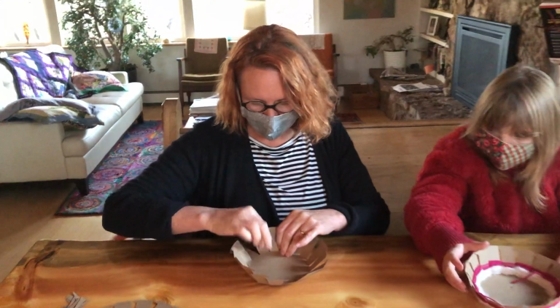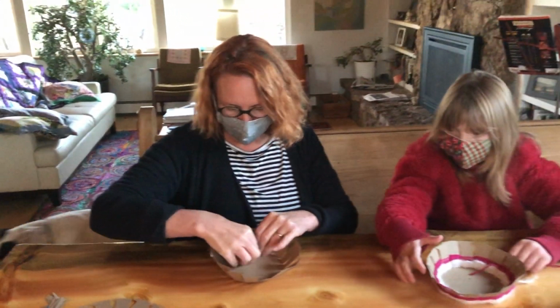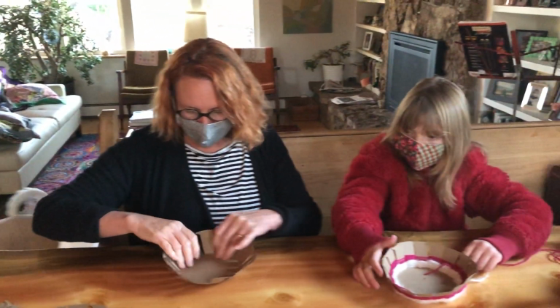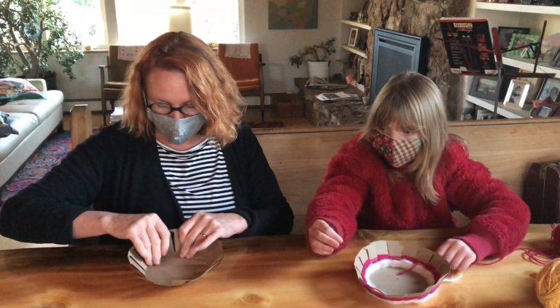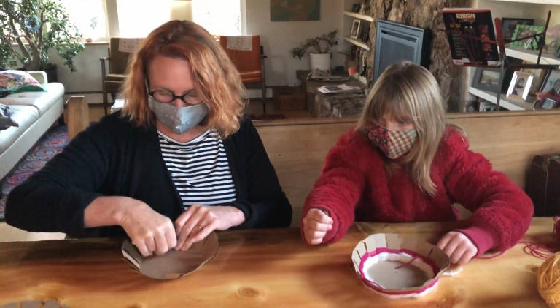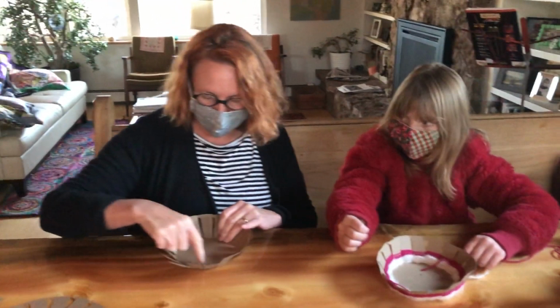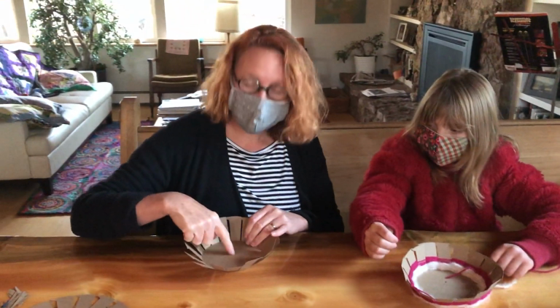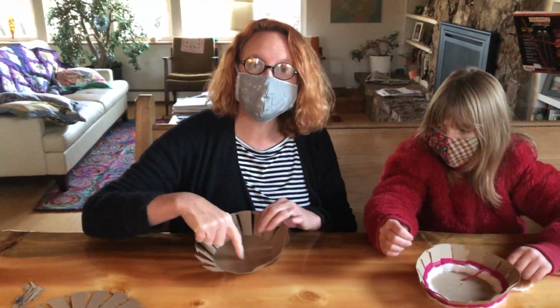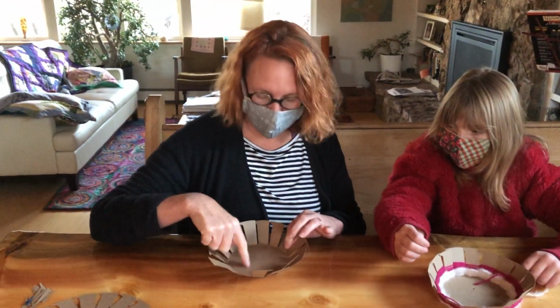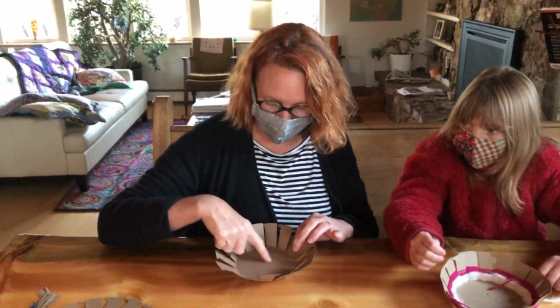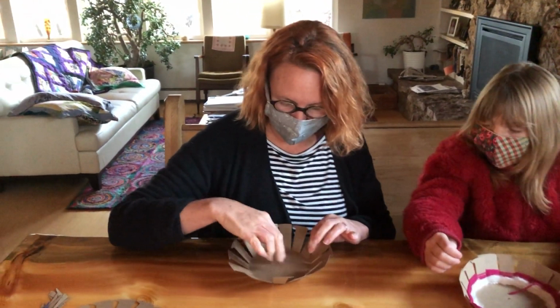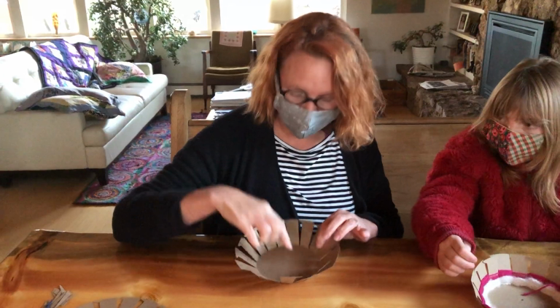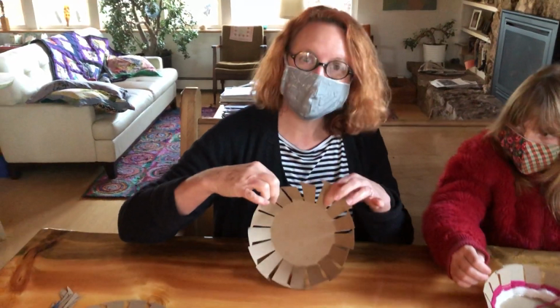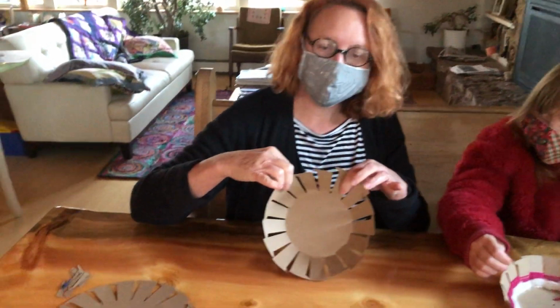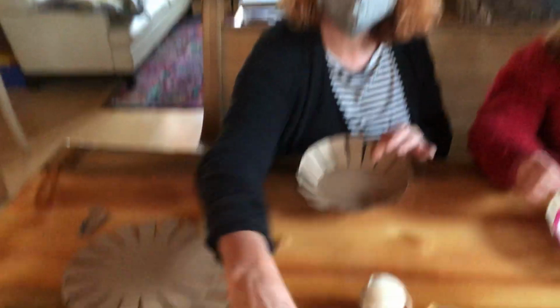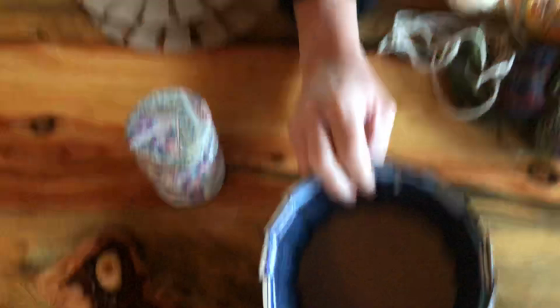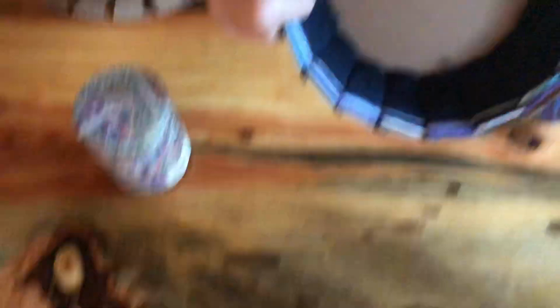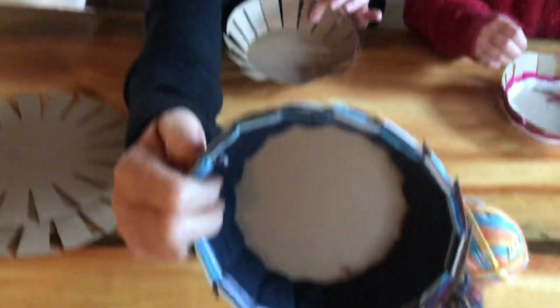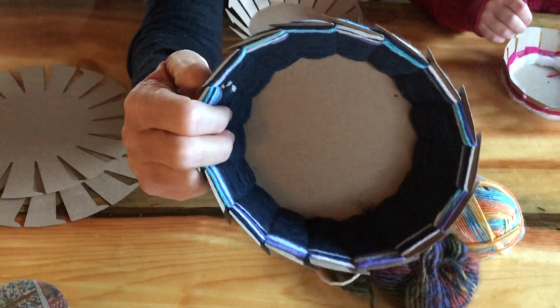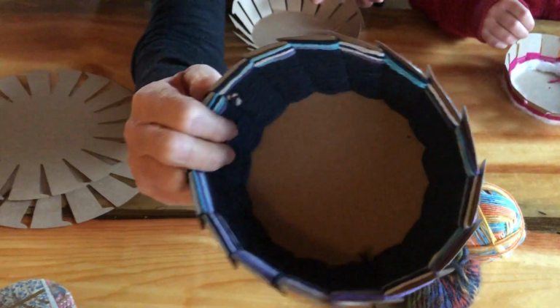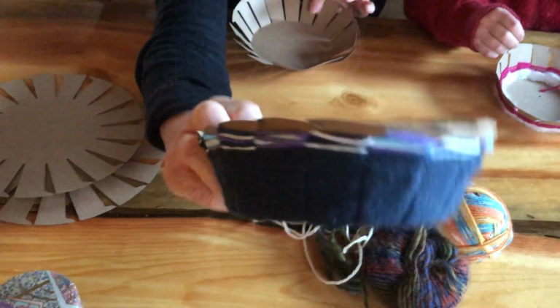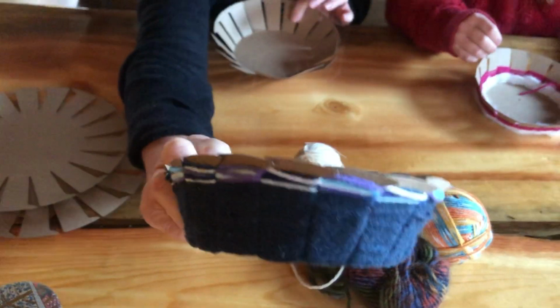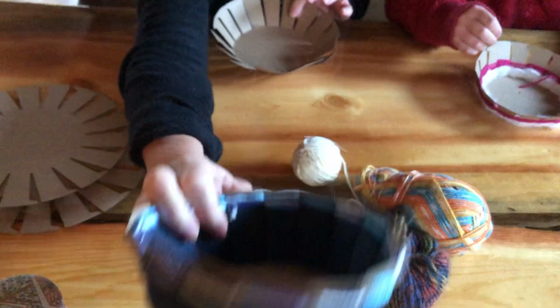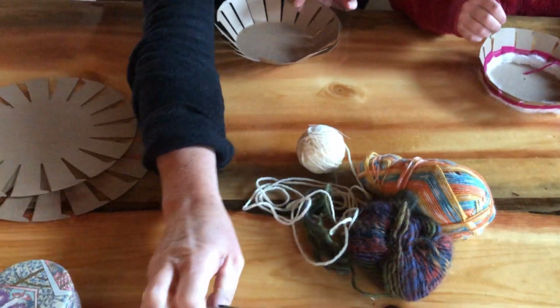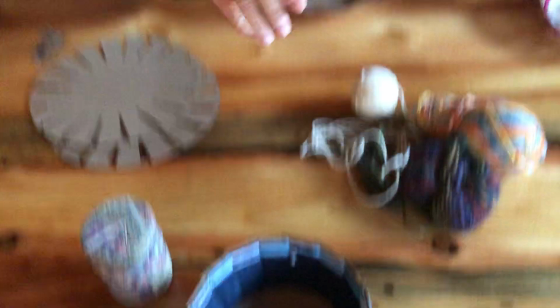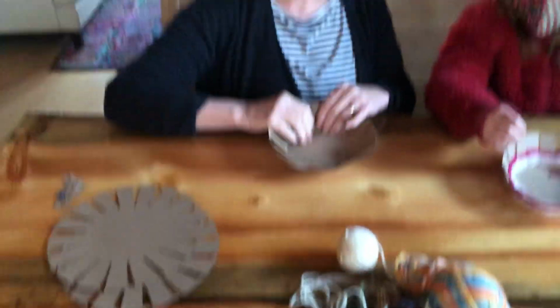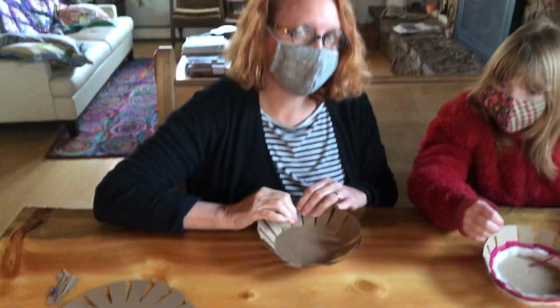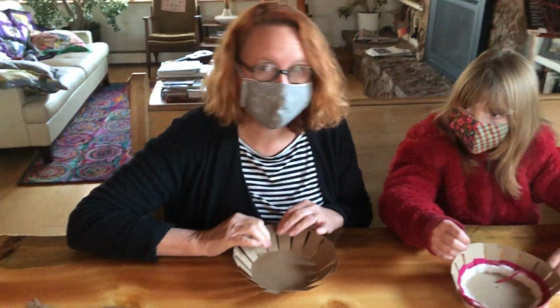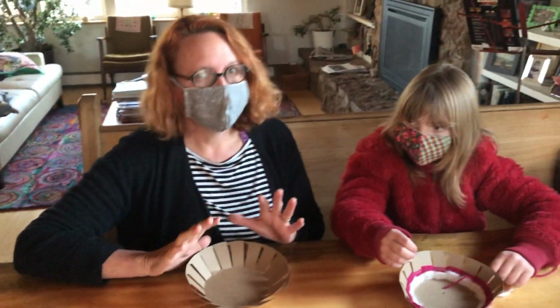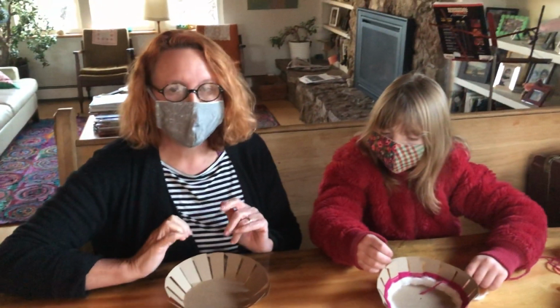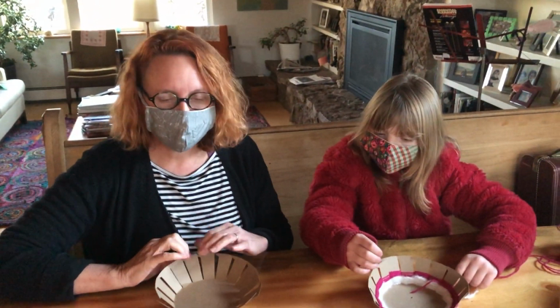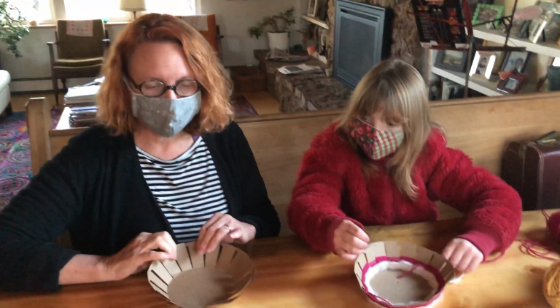Now if you wanted to, you could take markers or paint and design something down here on the bottom. You can also do the painting when you're done, but it's probably cleaner if you do it at the very beginning. Let it dry and then you can do the weaving.